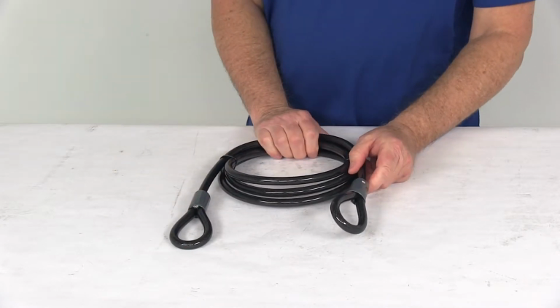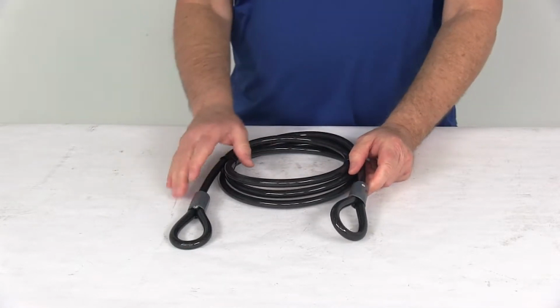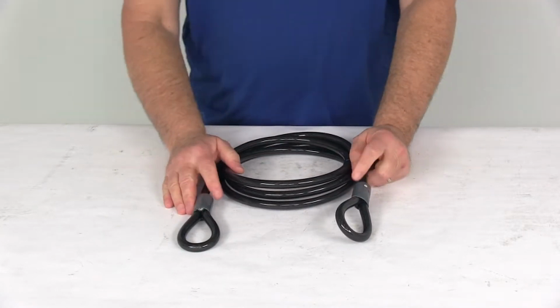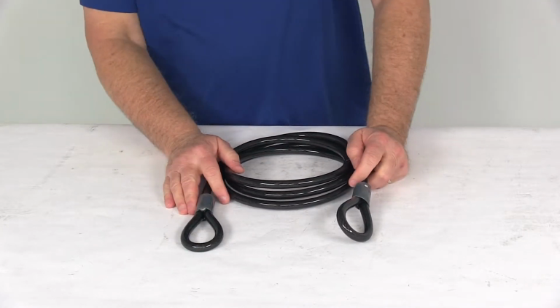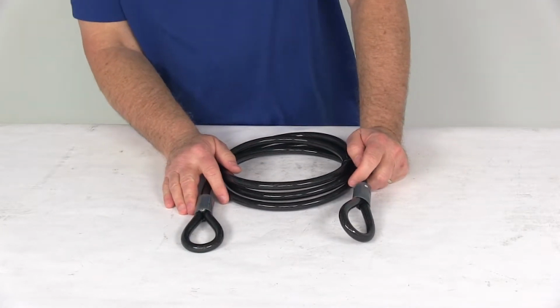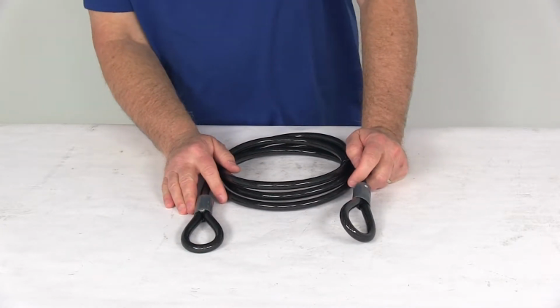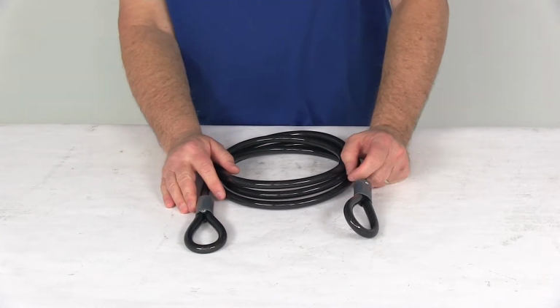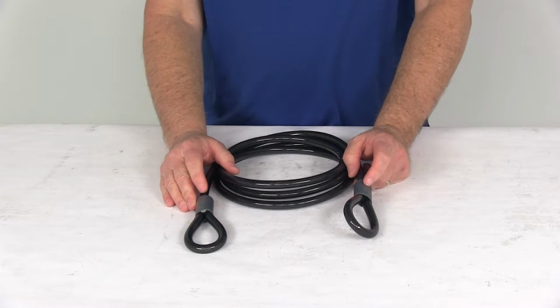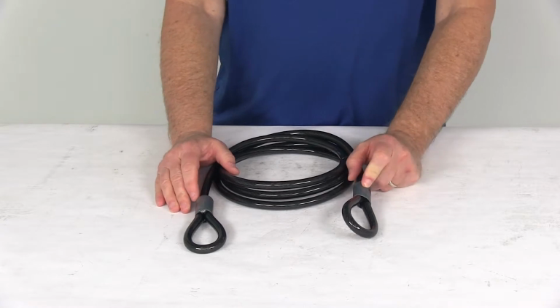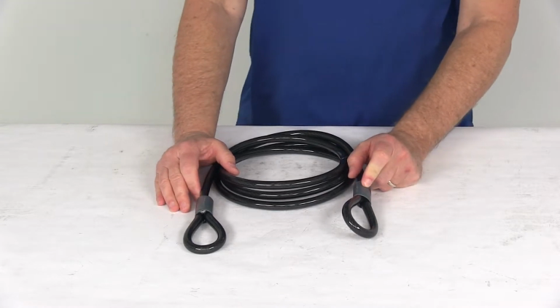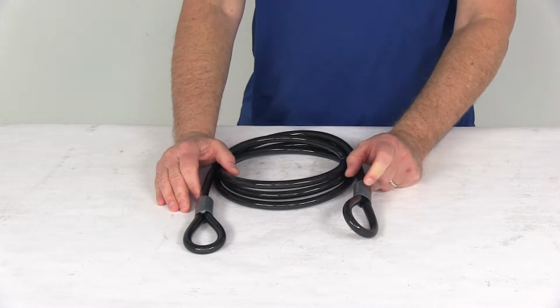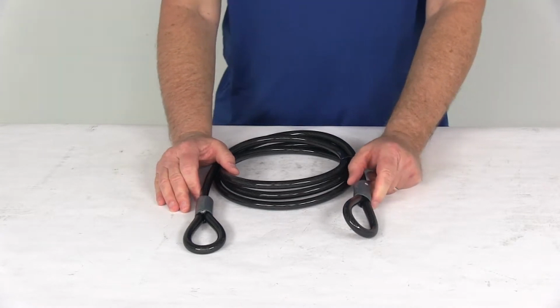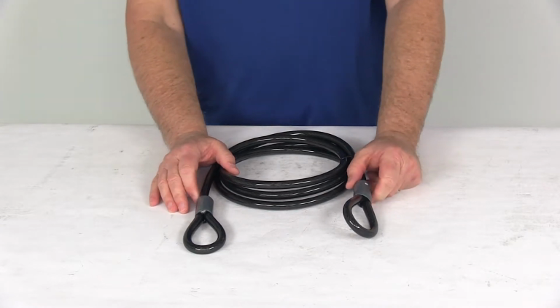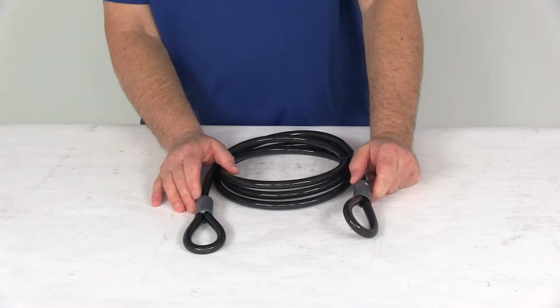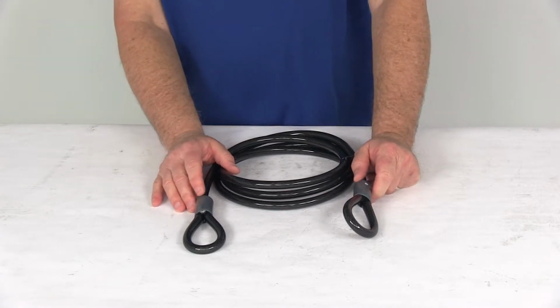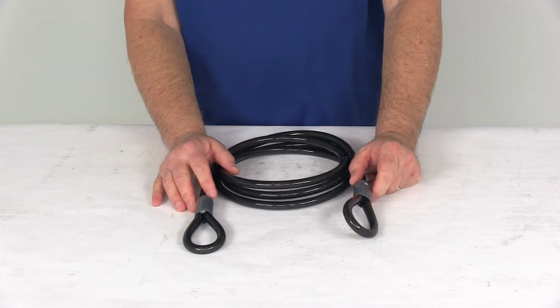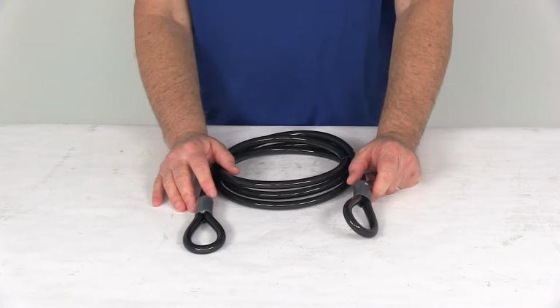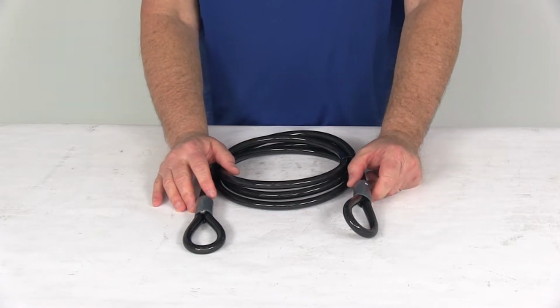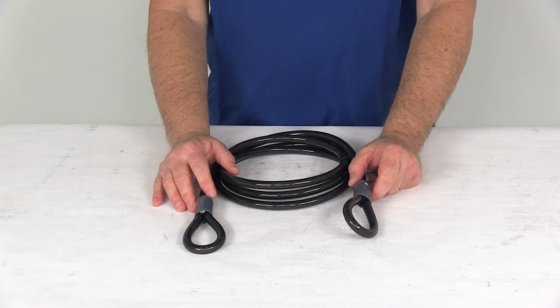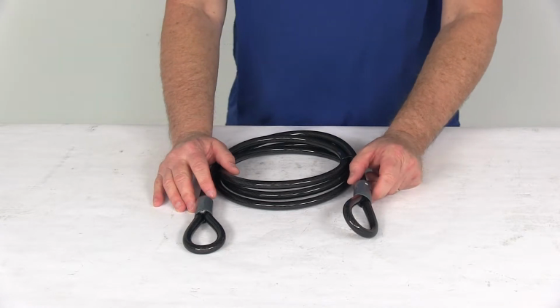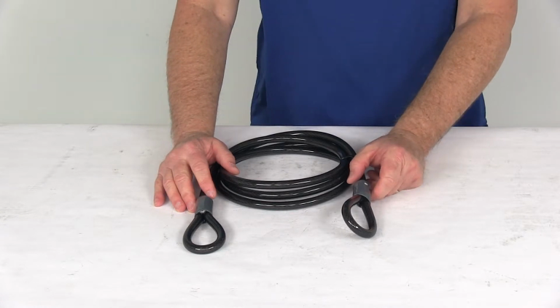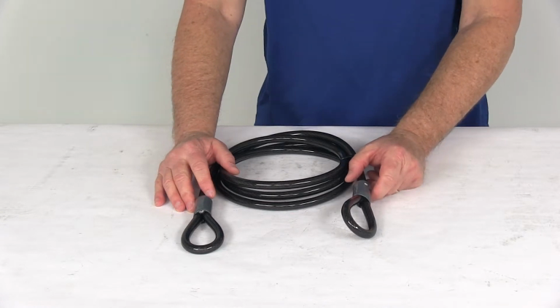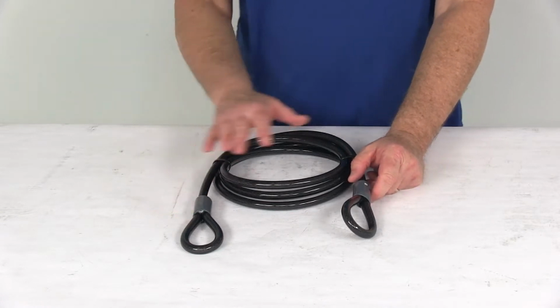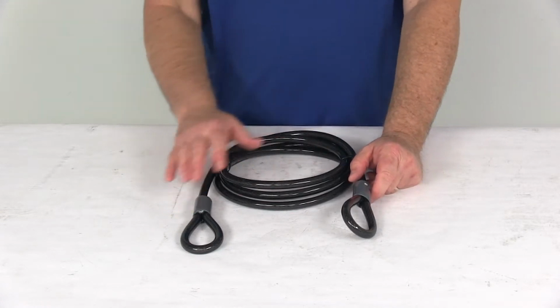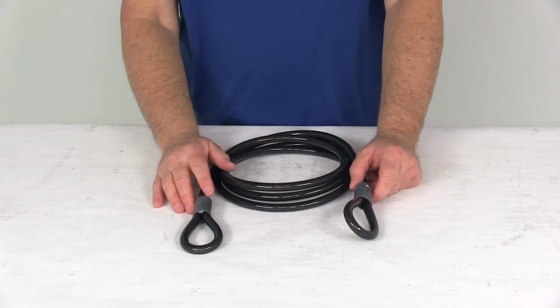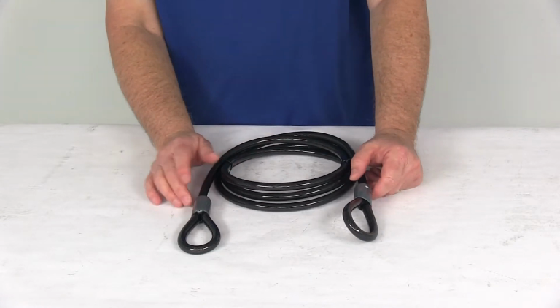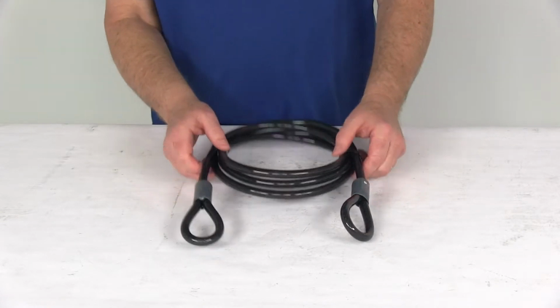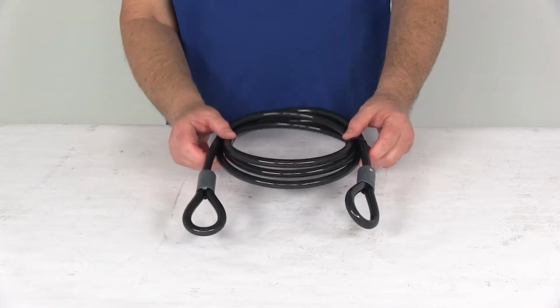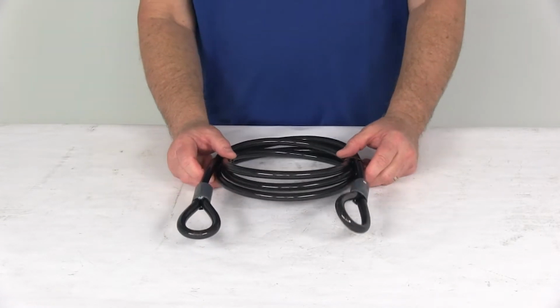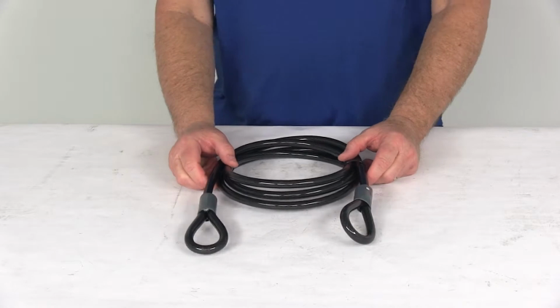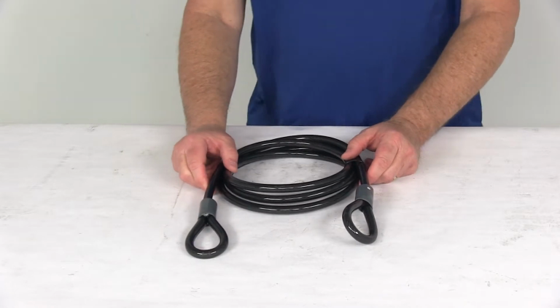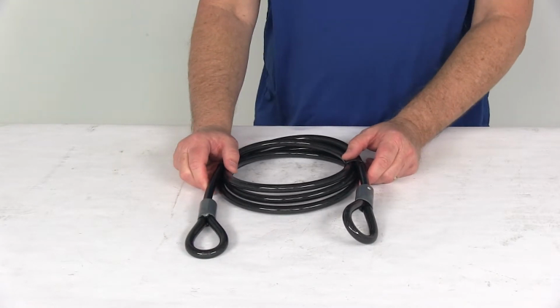This cable can be used with the Rocky Mountain's dial-up combination padlock, part number RKY3820, or the Rocky Mountain's padlocks RKY3819 or RKY3821. All of those items are shown on the product page of this cable as a related product.